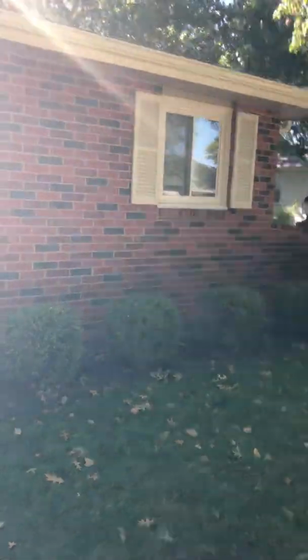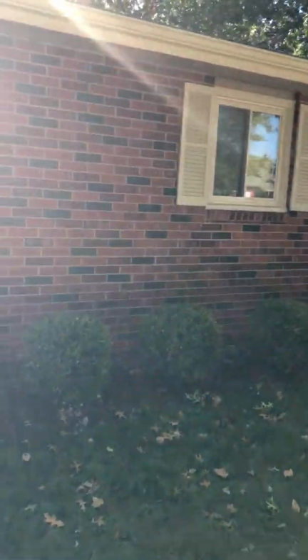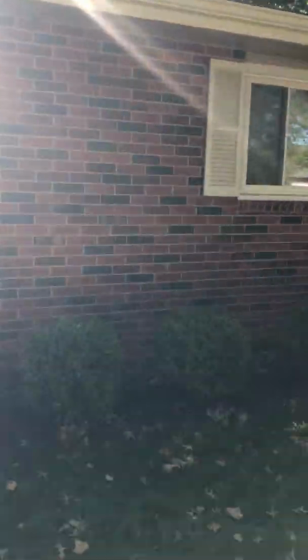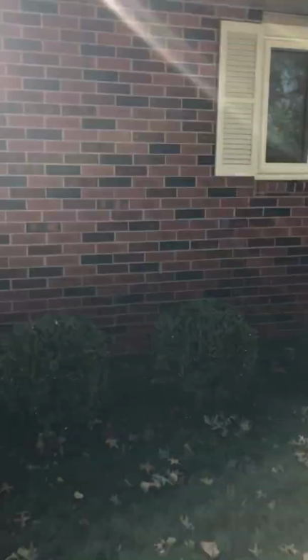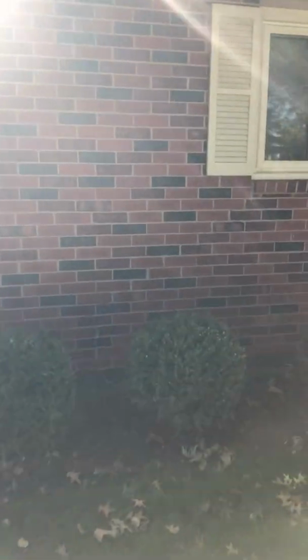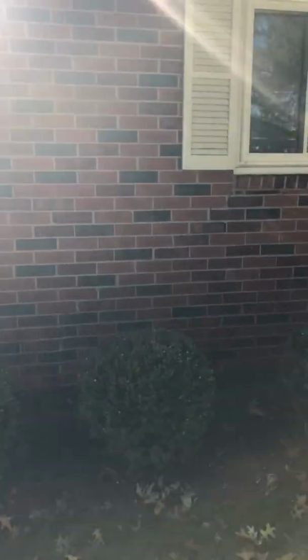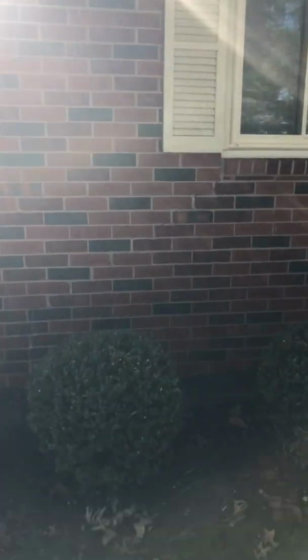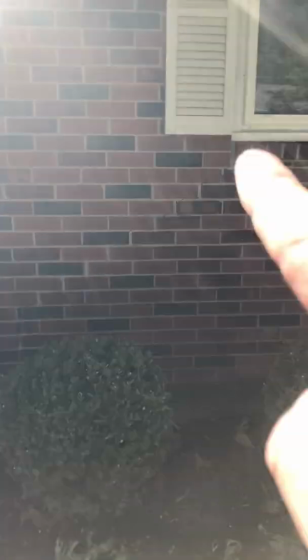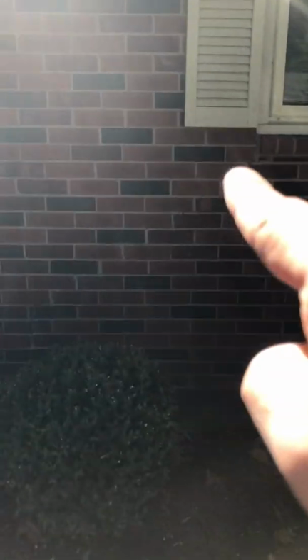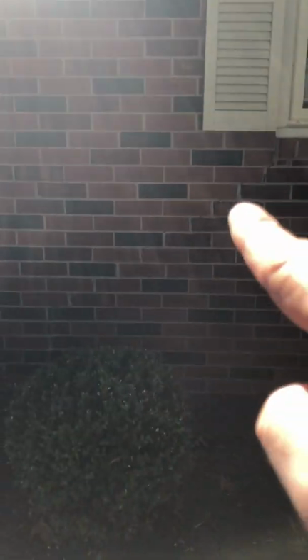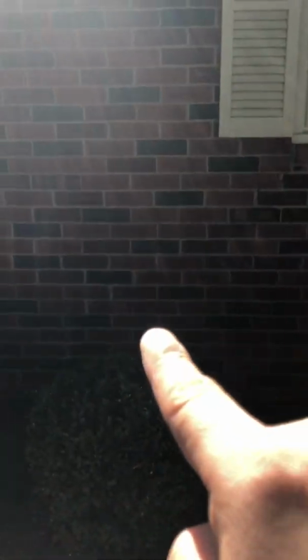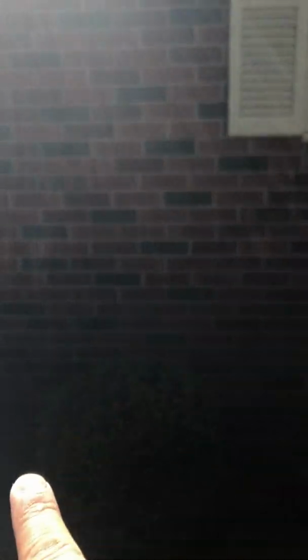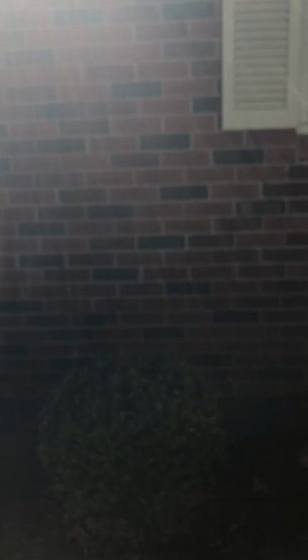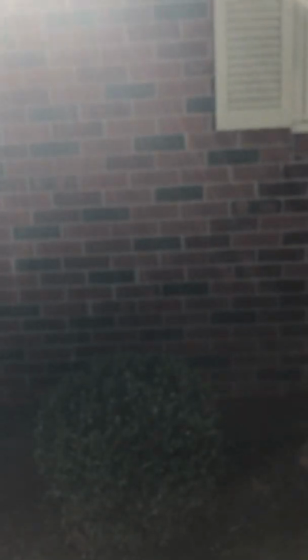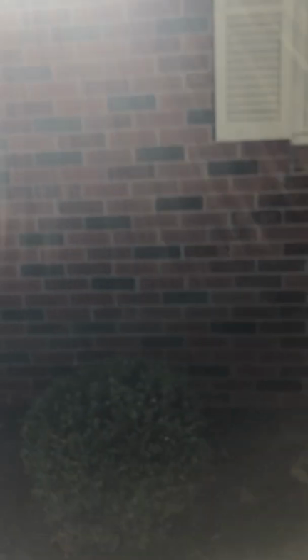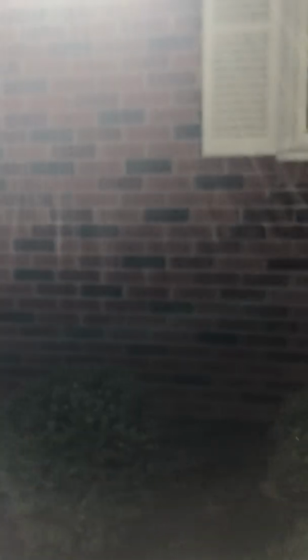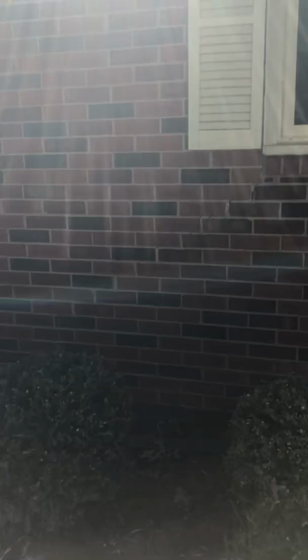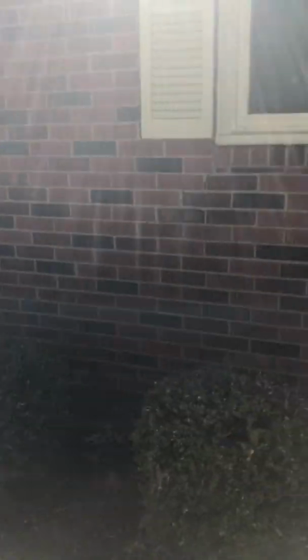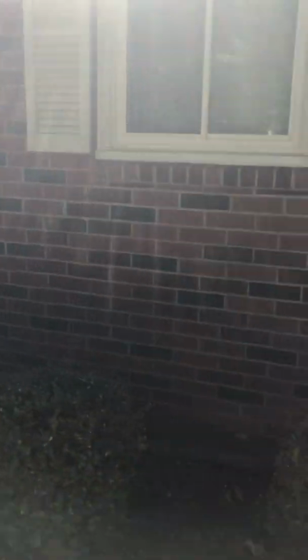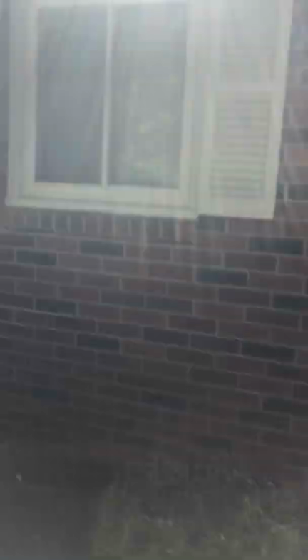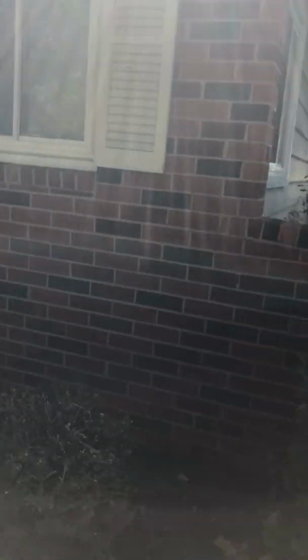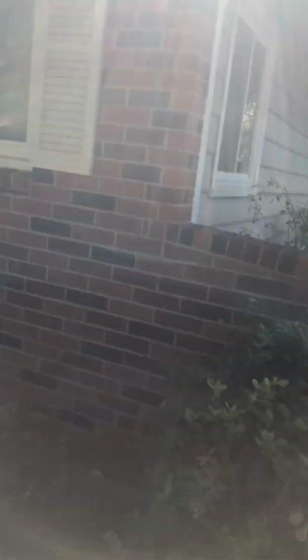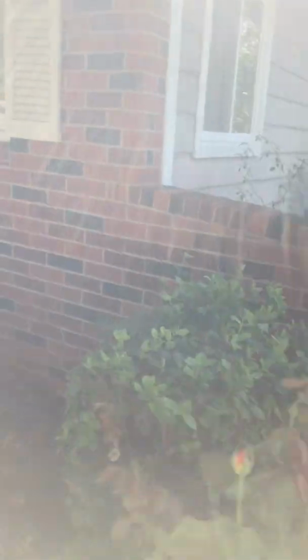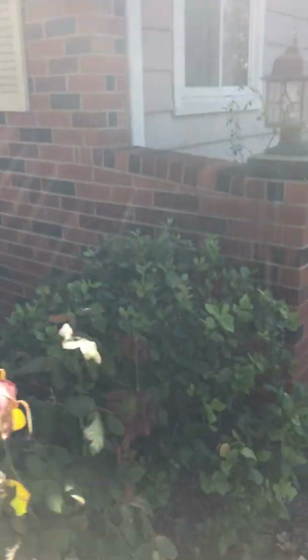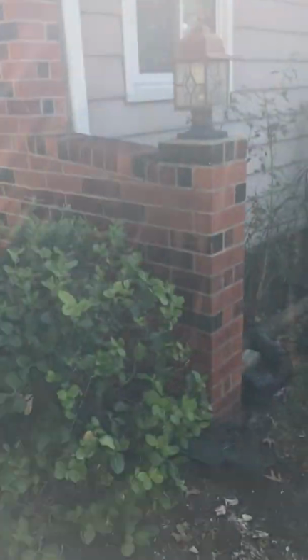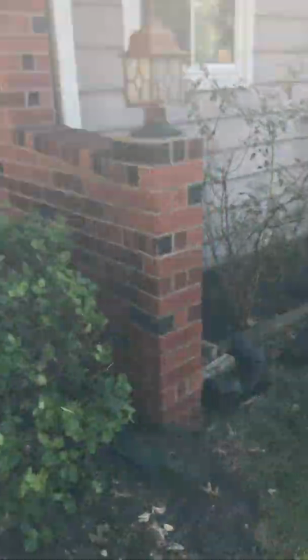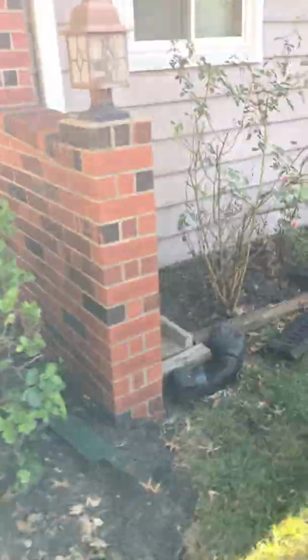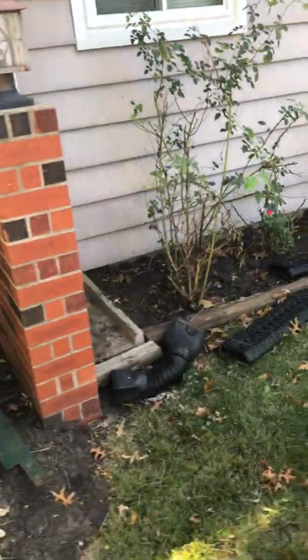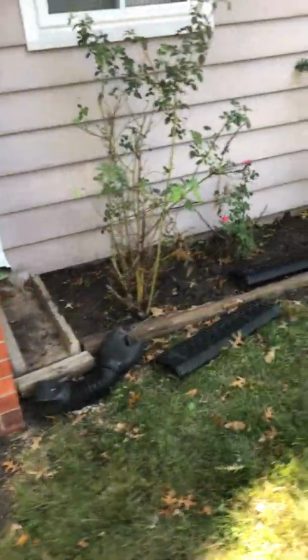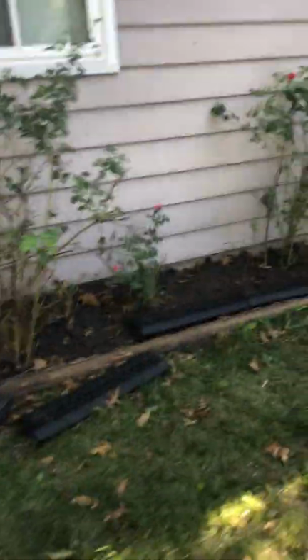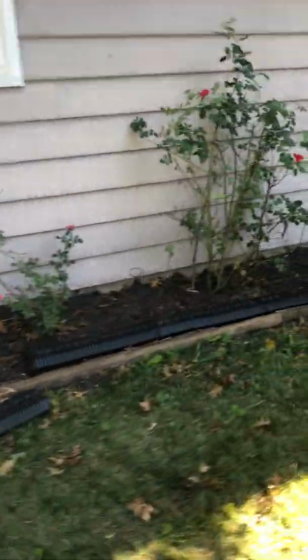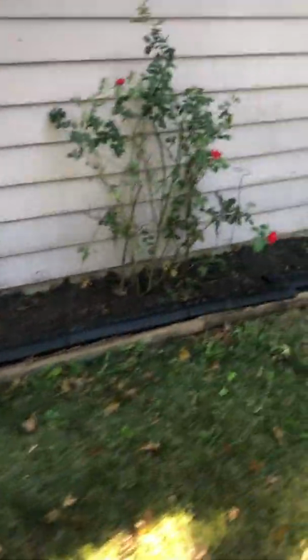The only thing I see is some crack right here — that's the brick facade. That's pretty normal to have that crack there. Looks like they've added dirt around here.